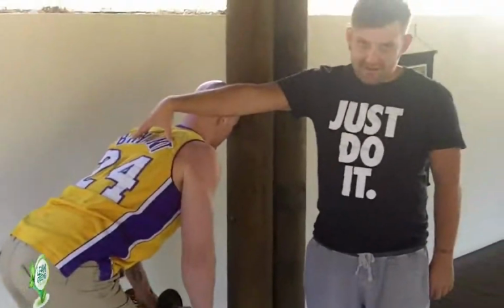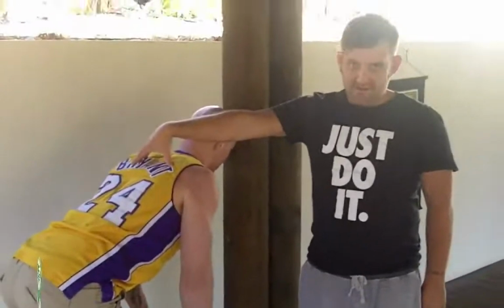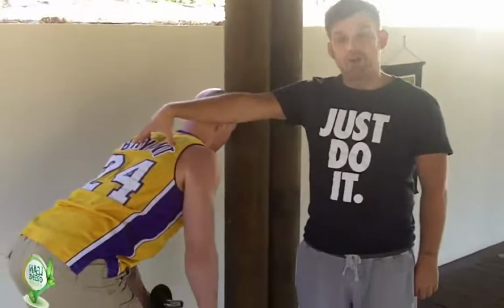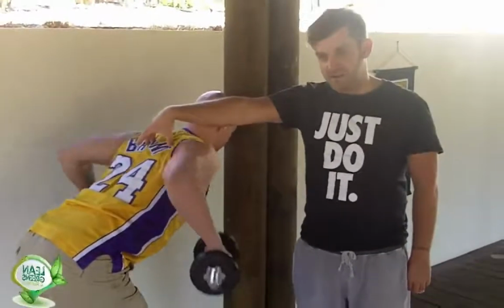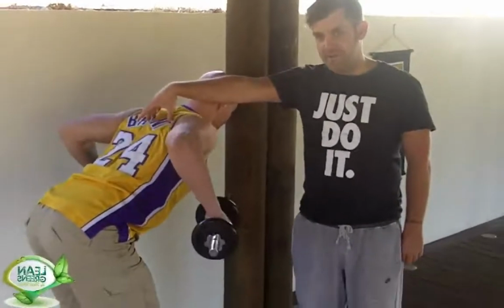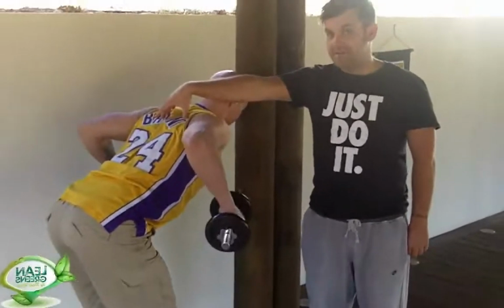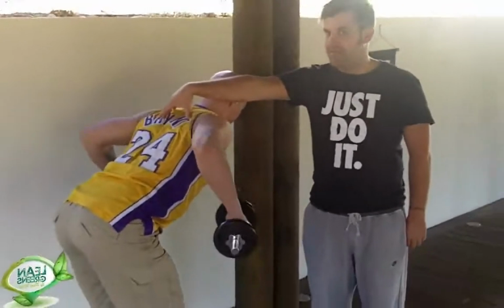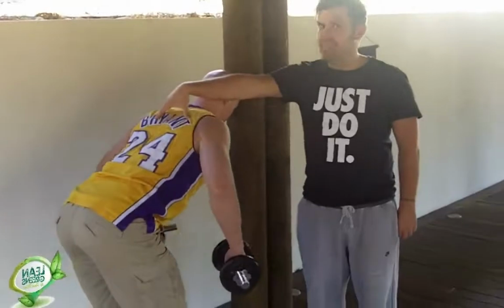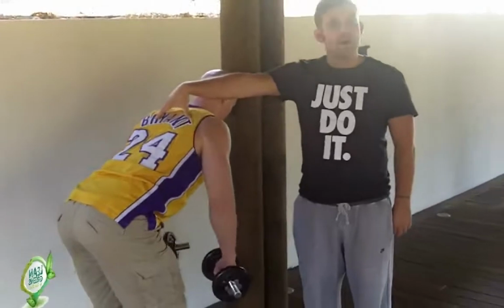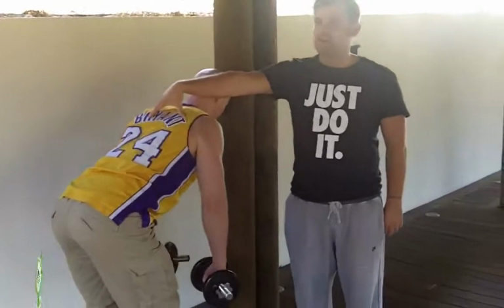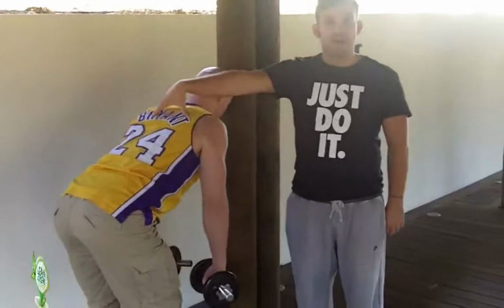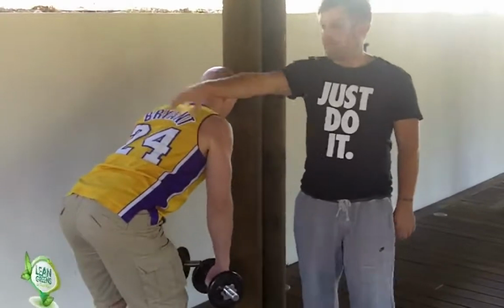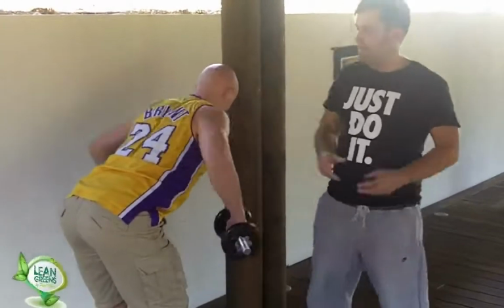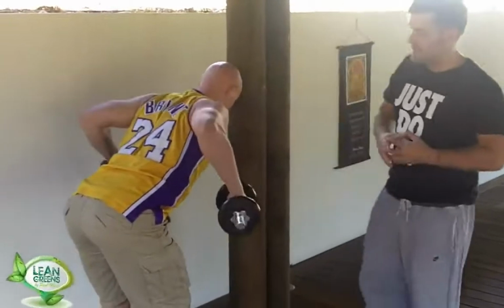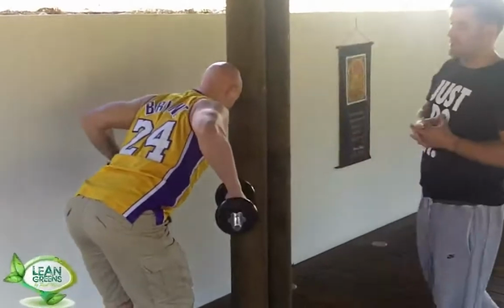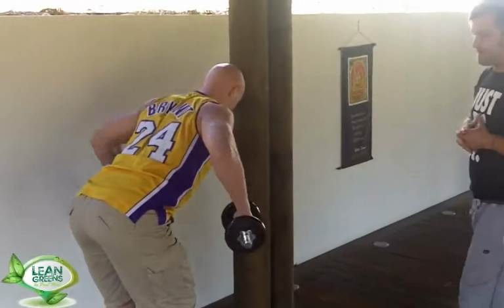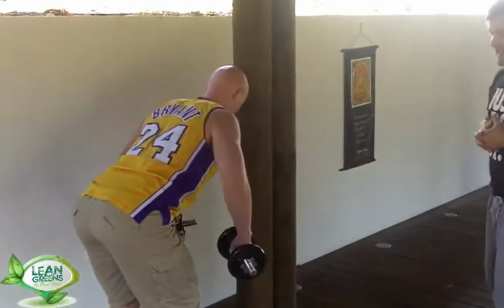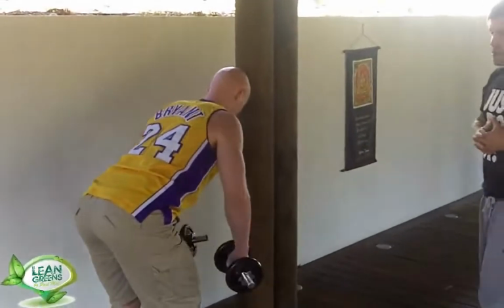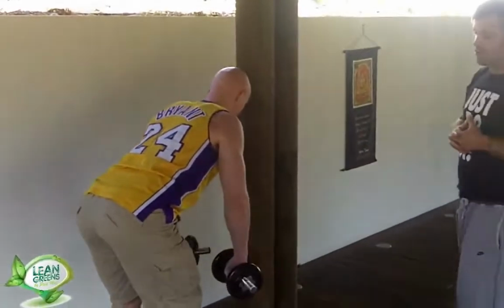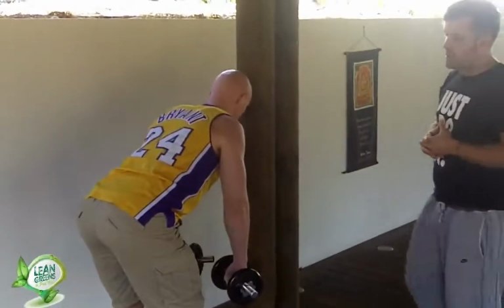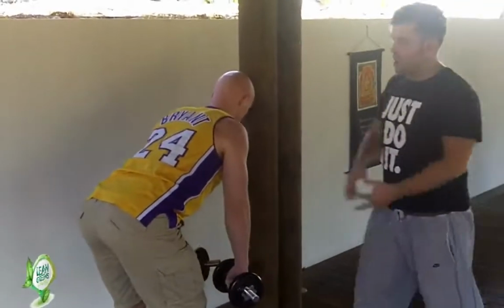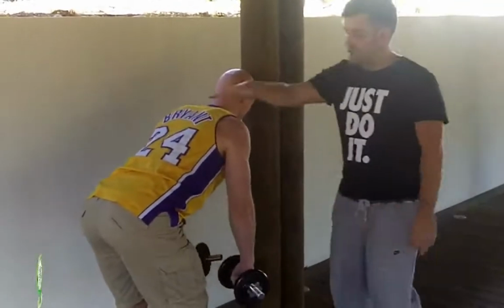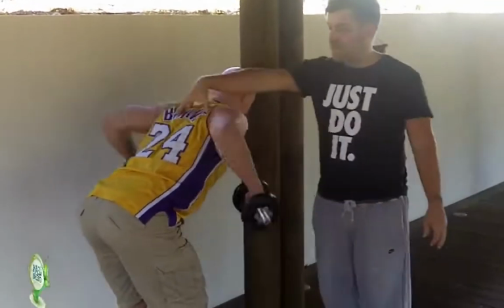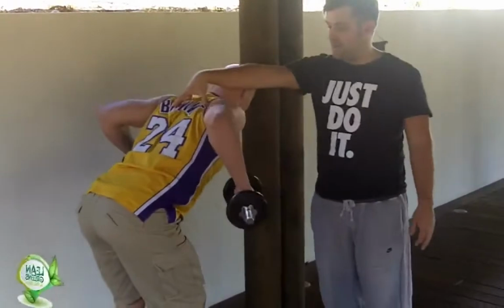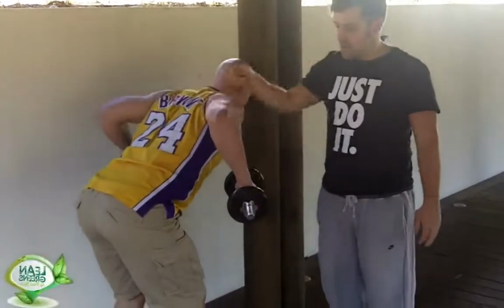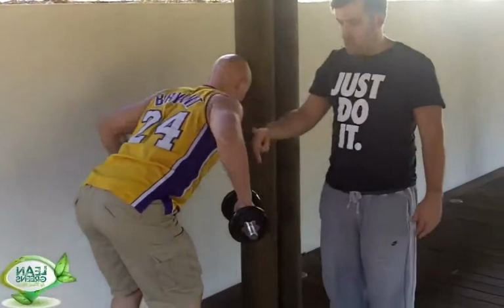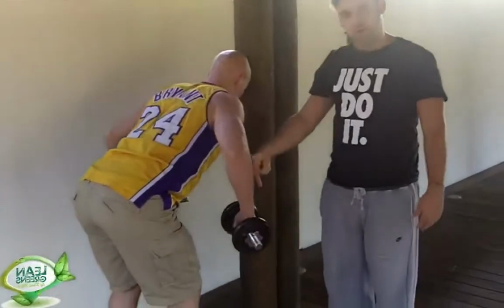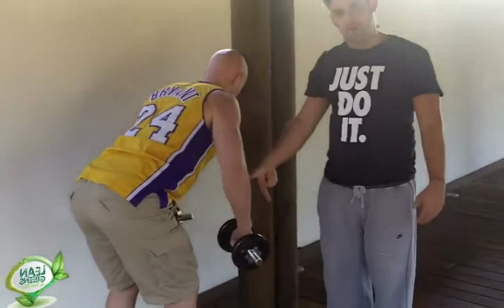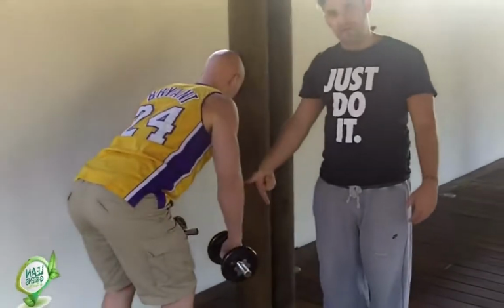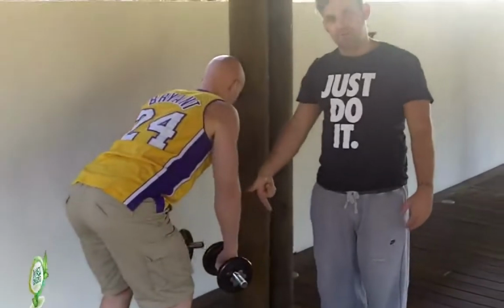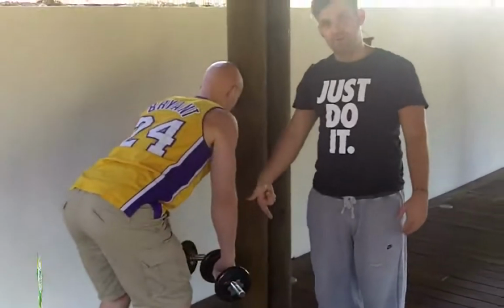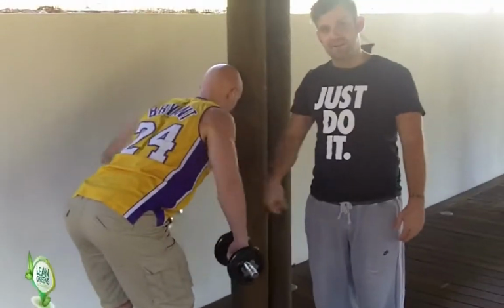Can't stress enough: if the weight's not heavy enough, nothing's going to happen. So that's all he's doing — nice and controlled. We're looking for speed on the way up, control on the way down. Super easy.